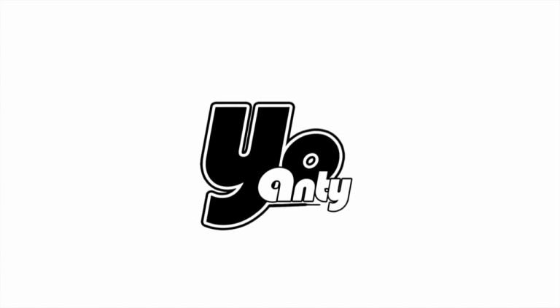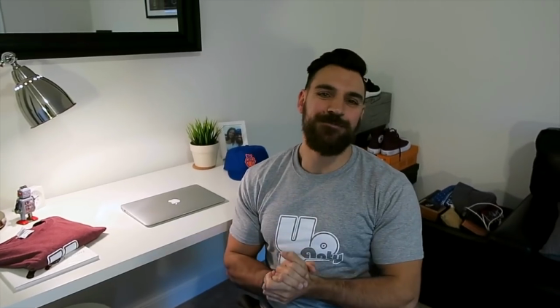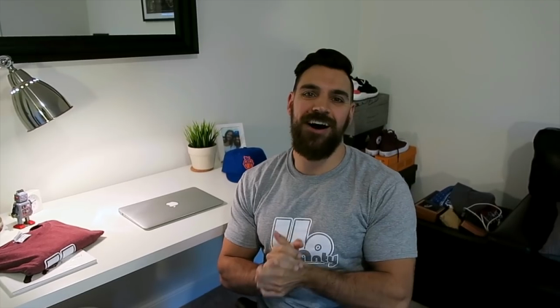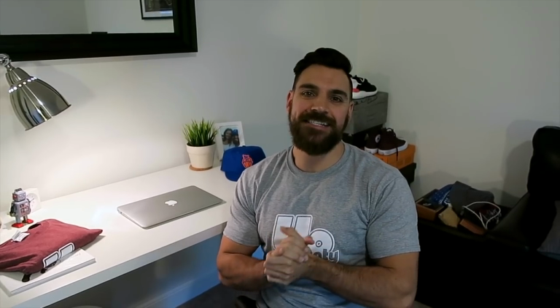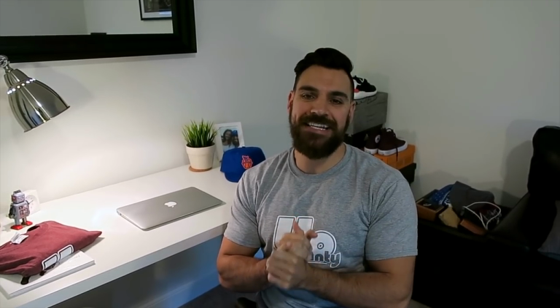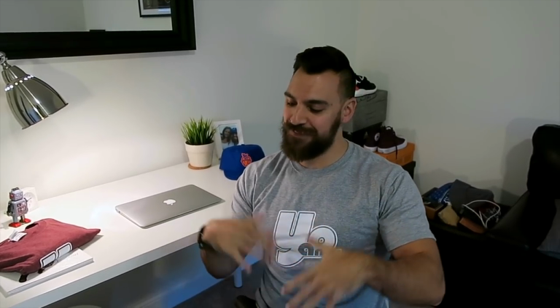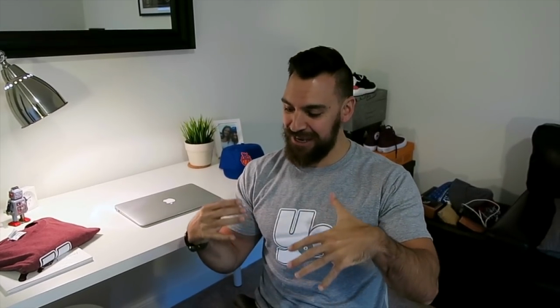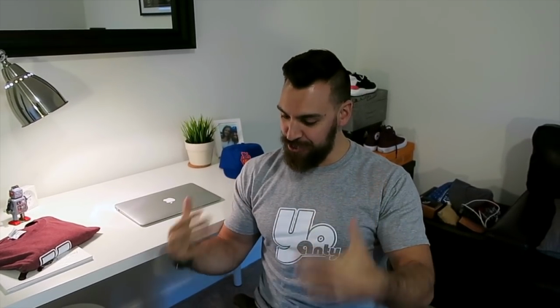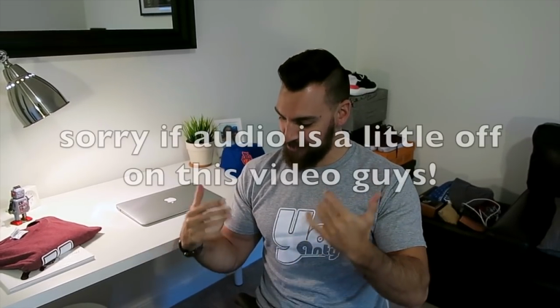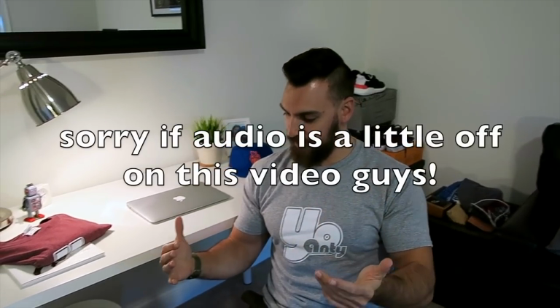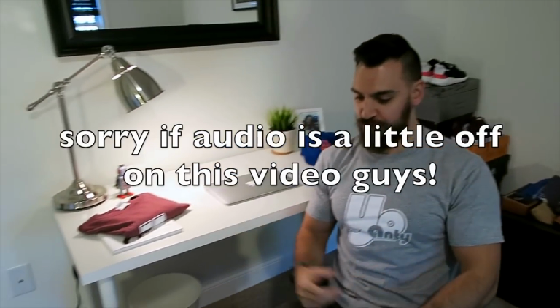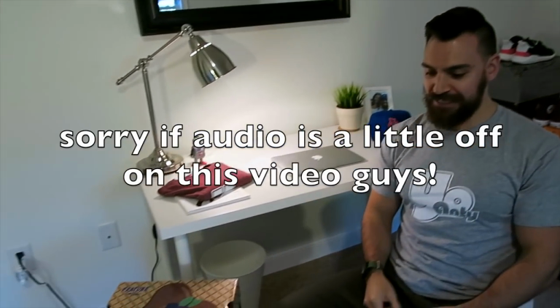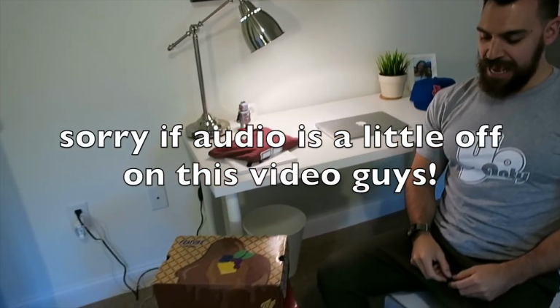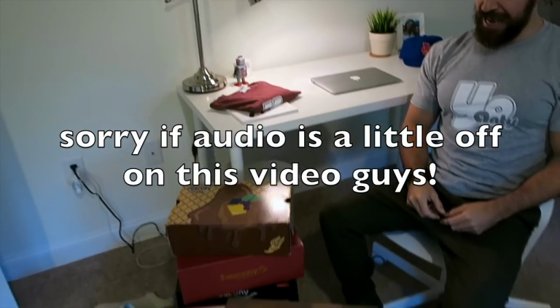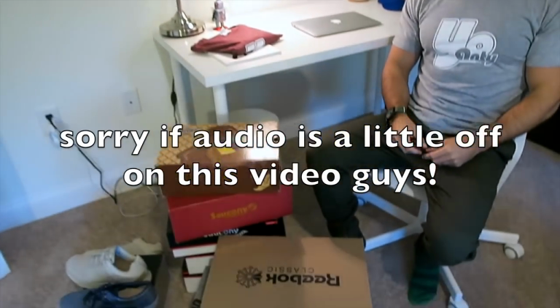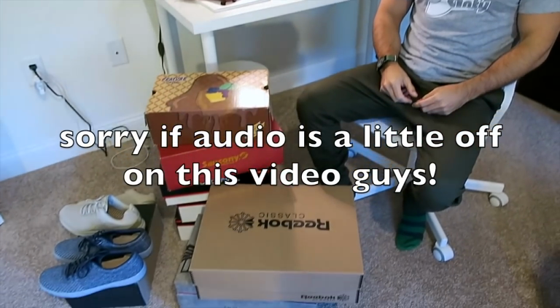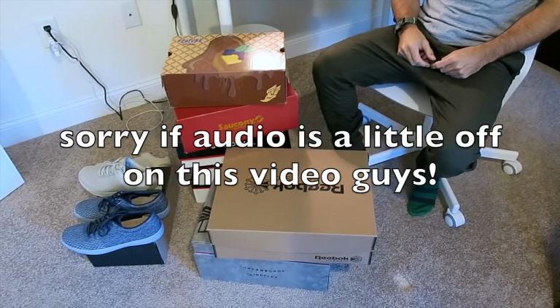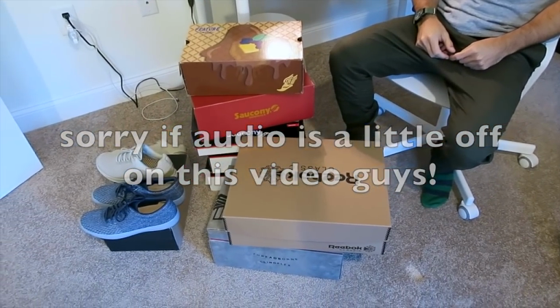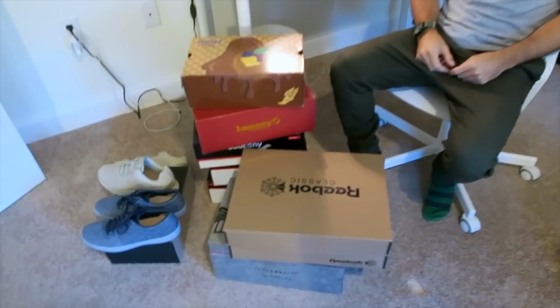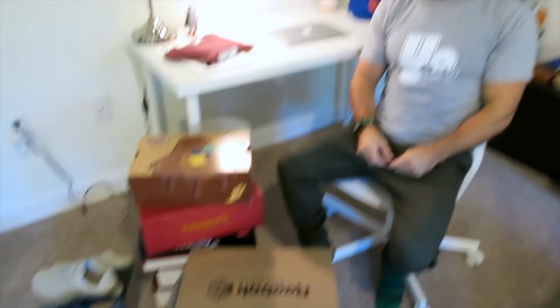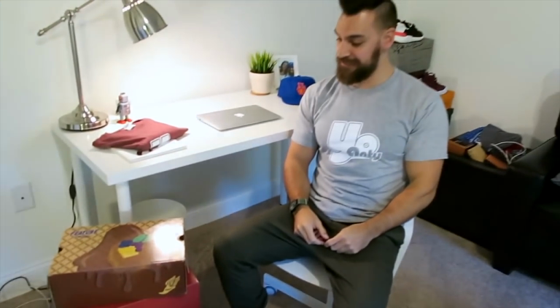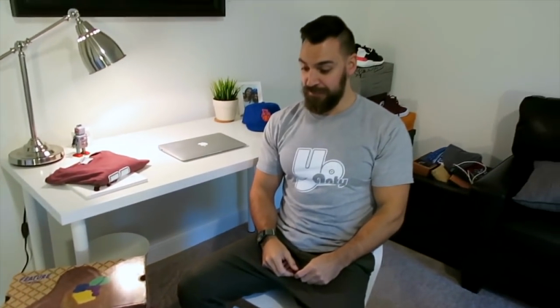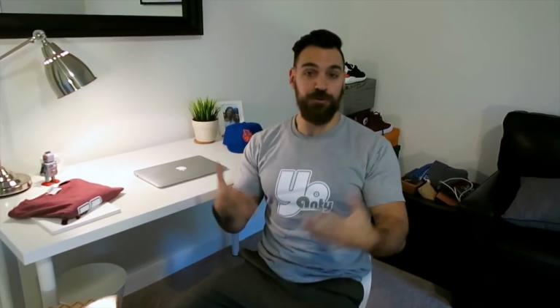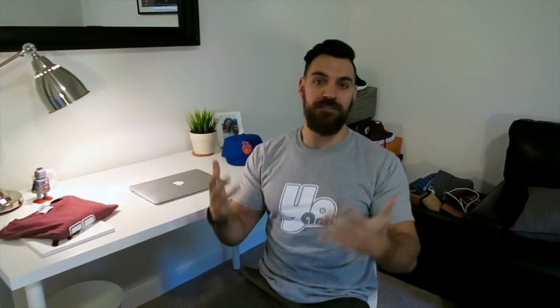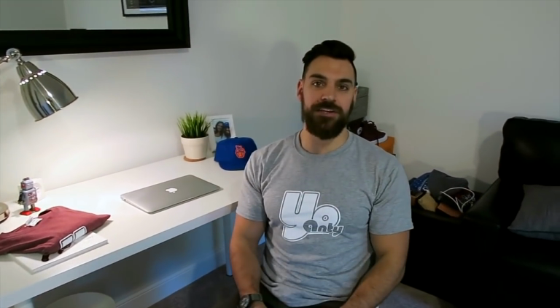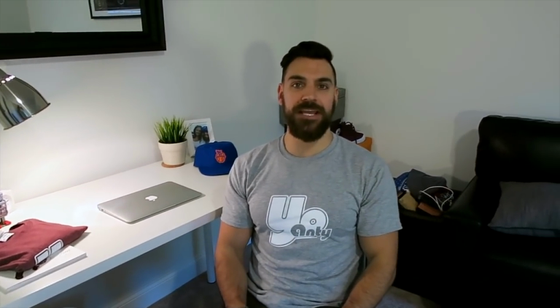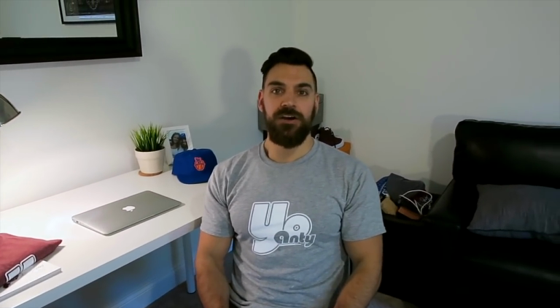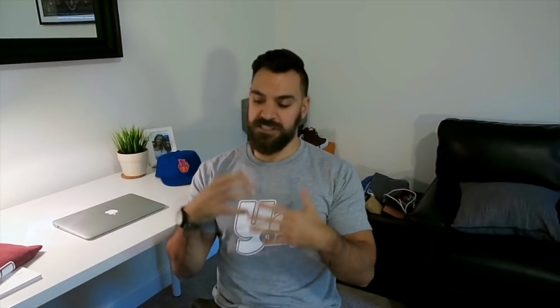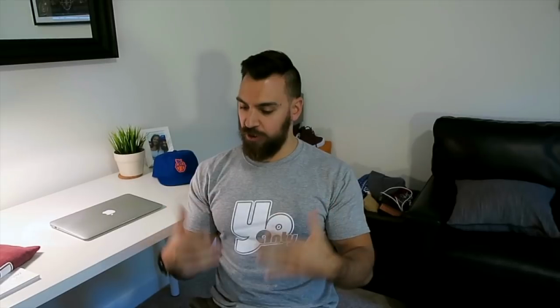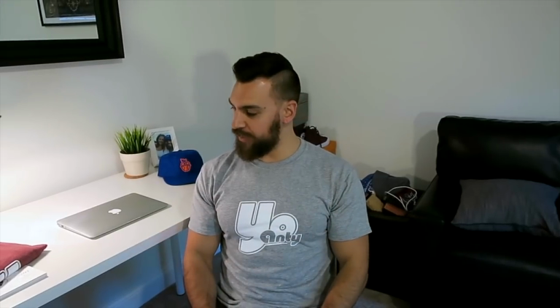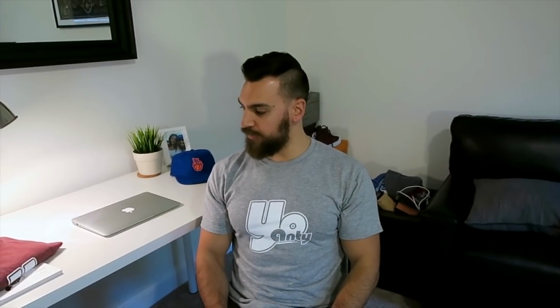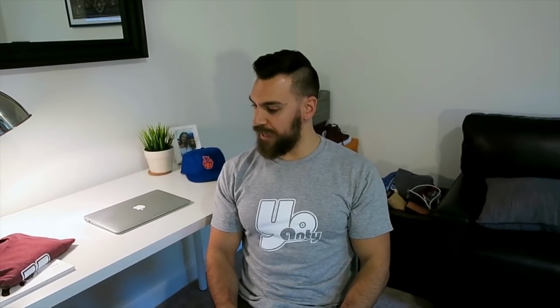Hey guys, what's going on? It's Yoanti. I have 10 new sneaker pickups for you guys. I thought about doing 10 separate videos and I realized let's just do it all in one video. I haven't done a big sneaker haul video in a little bit.